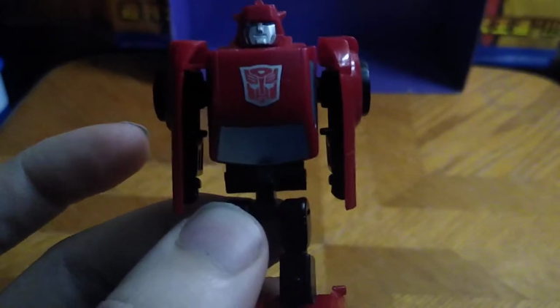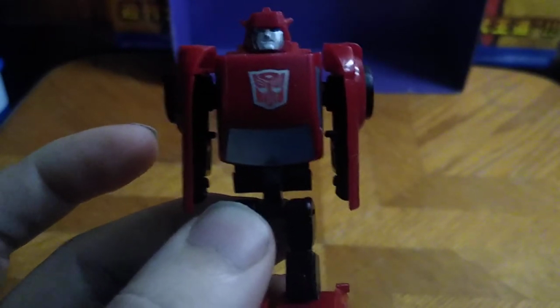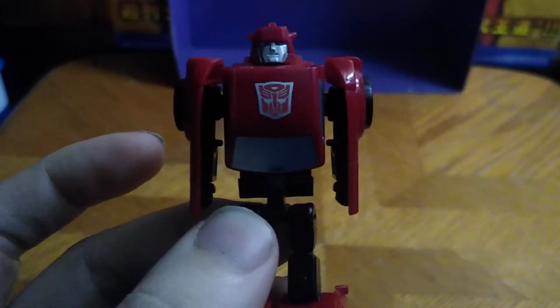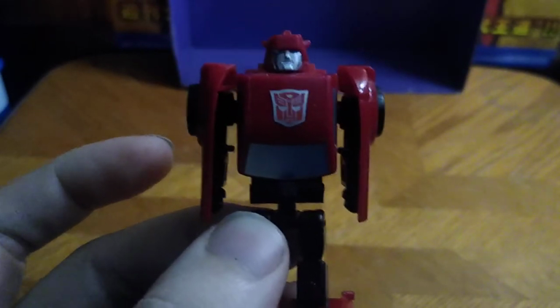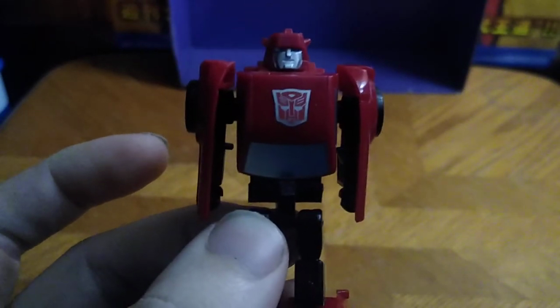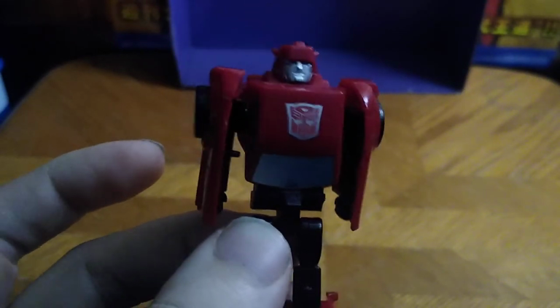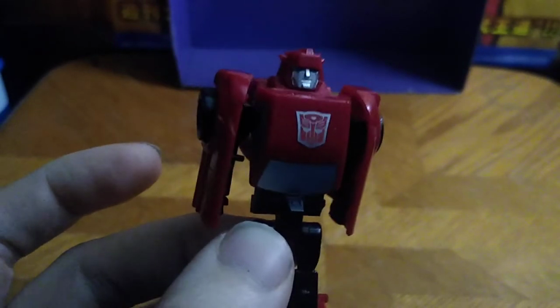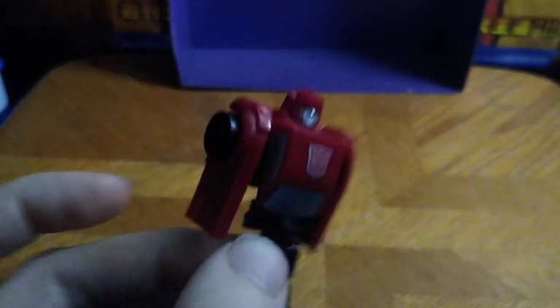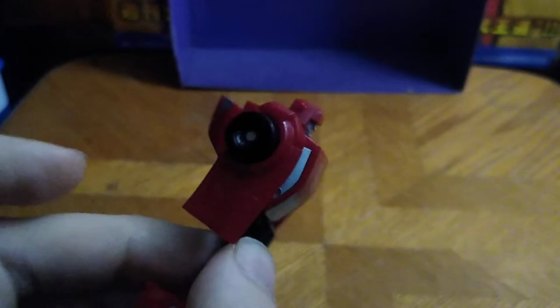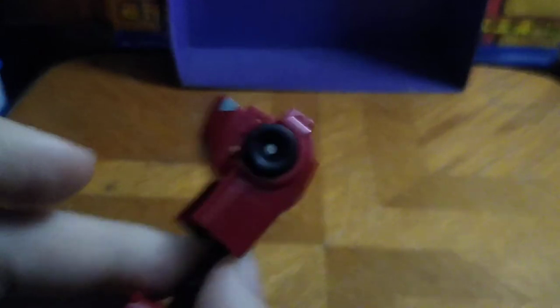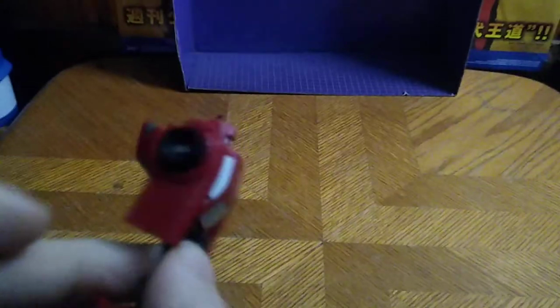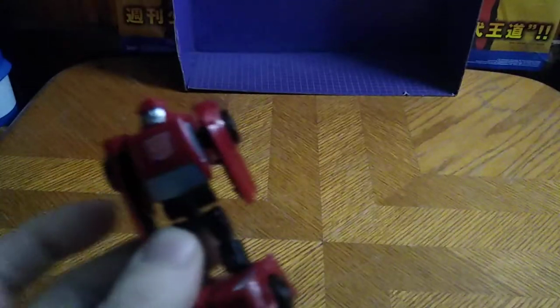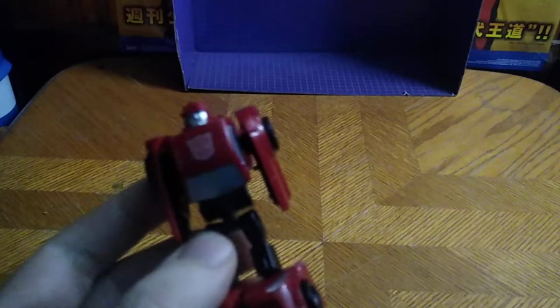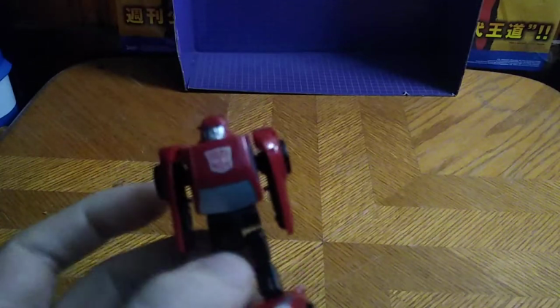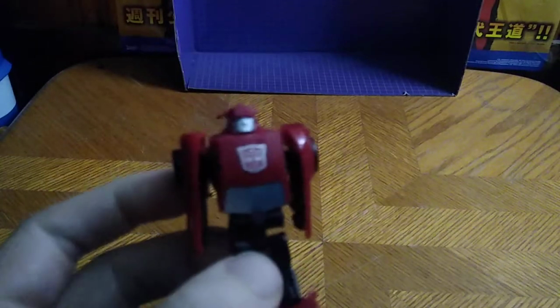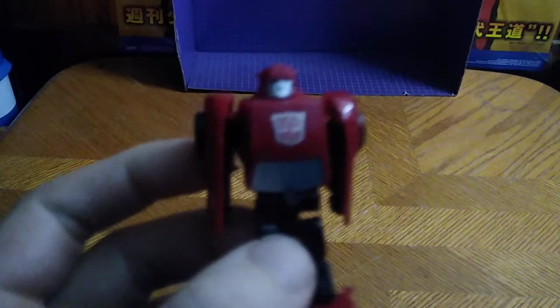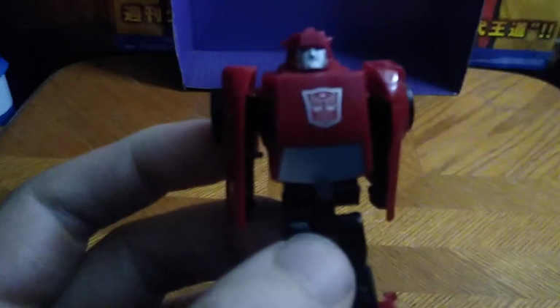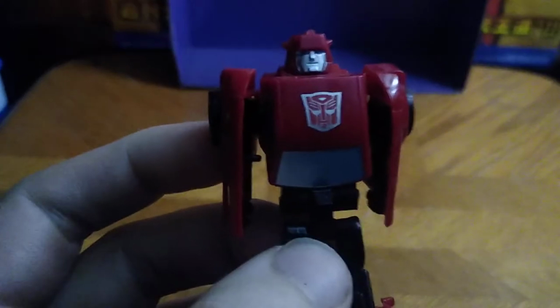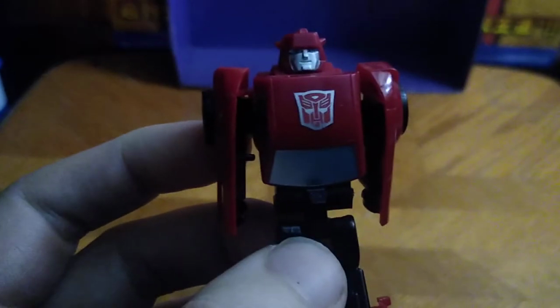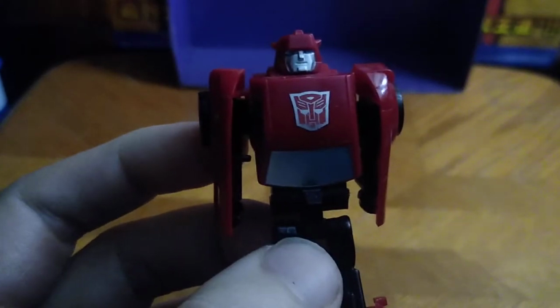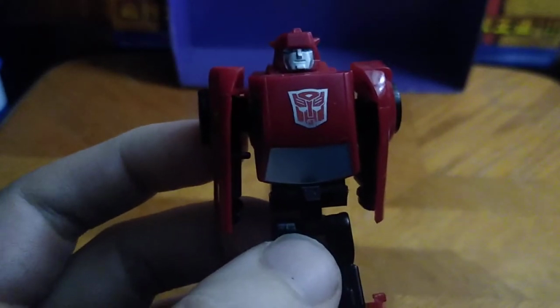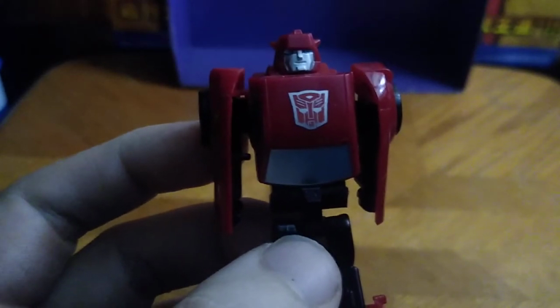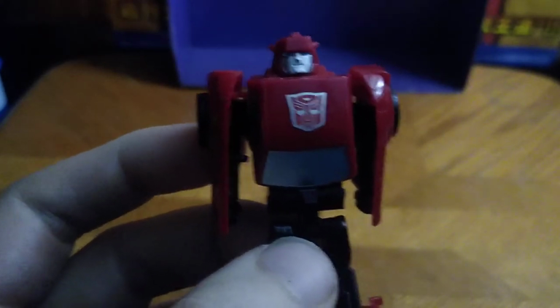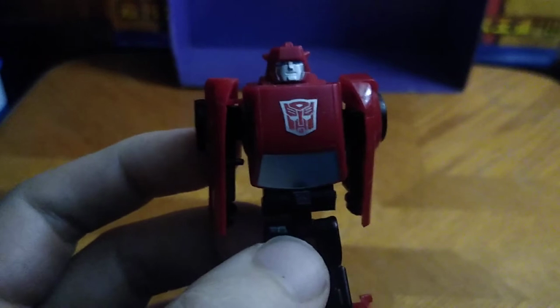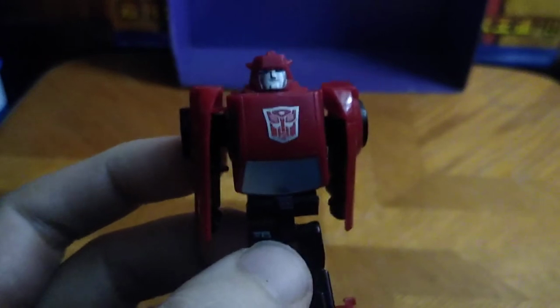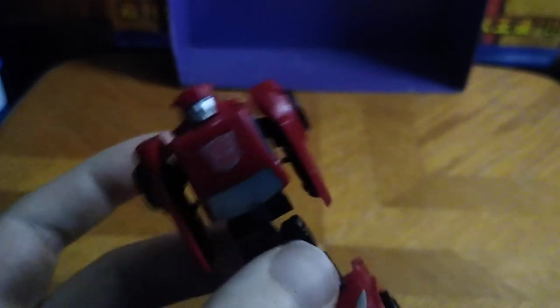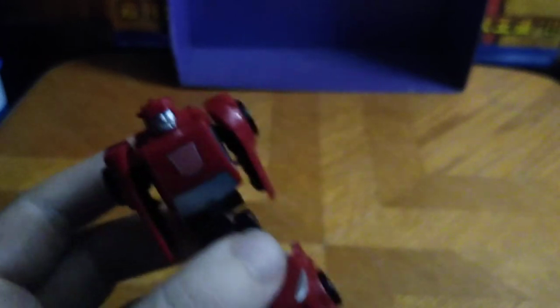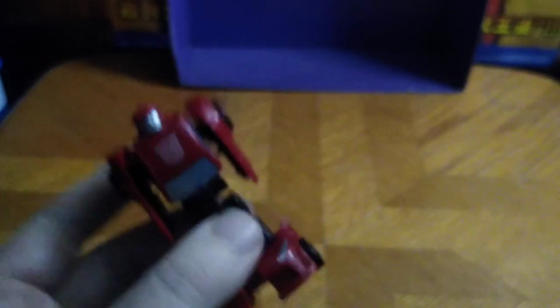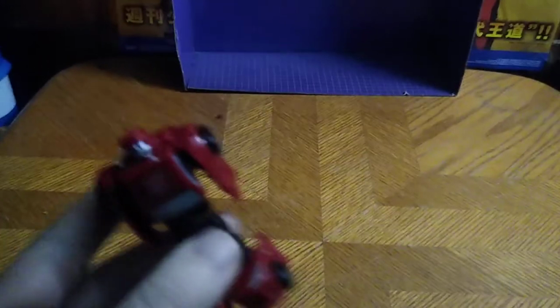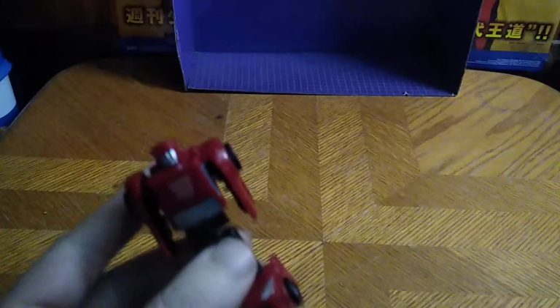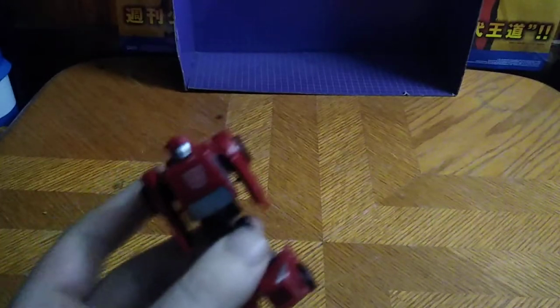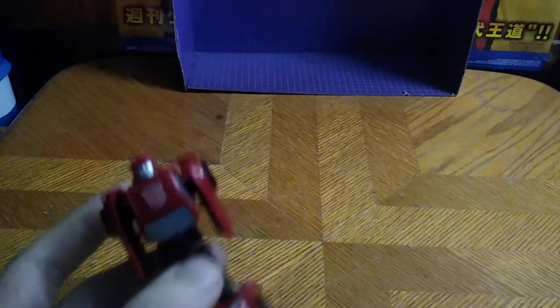And this is a really good looking Cliffjumper. Sure, it's just a retool of Bumblebee, but I do love the effort they put into this figure.